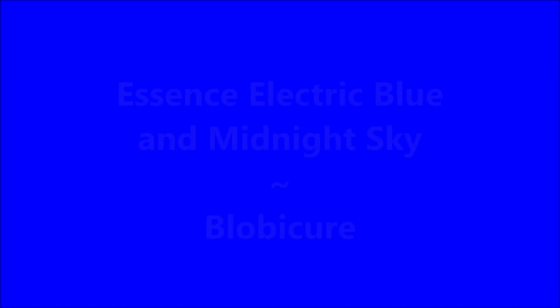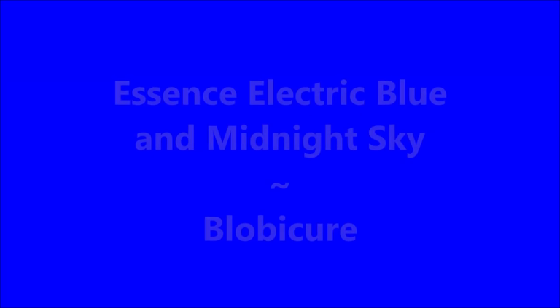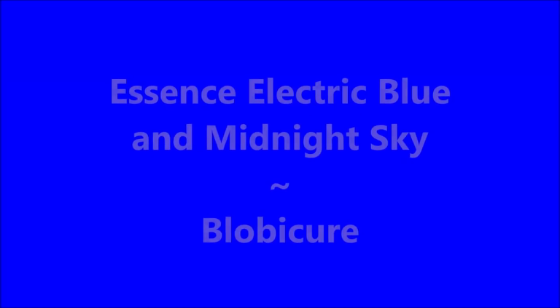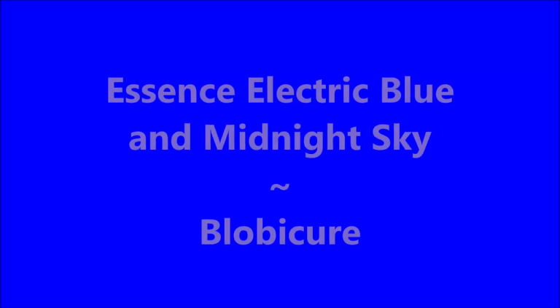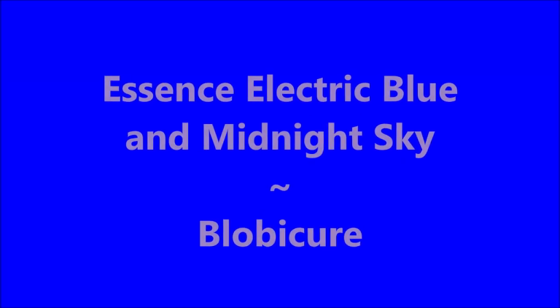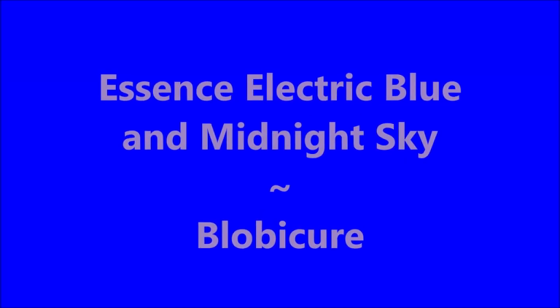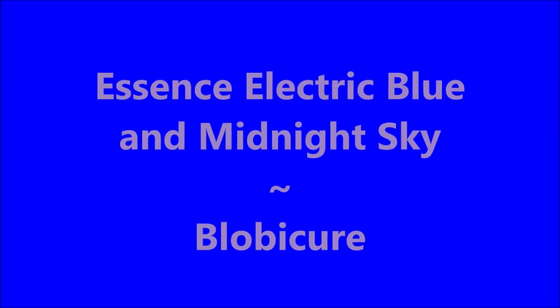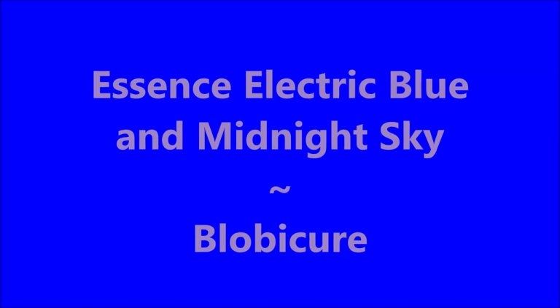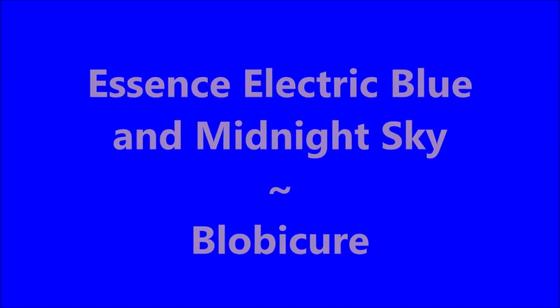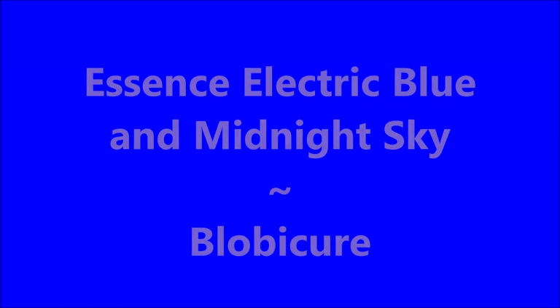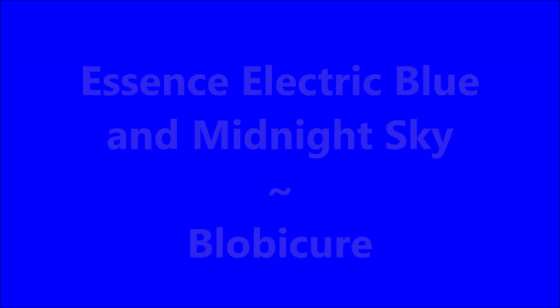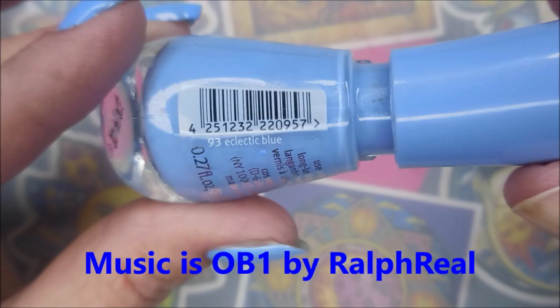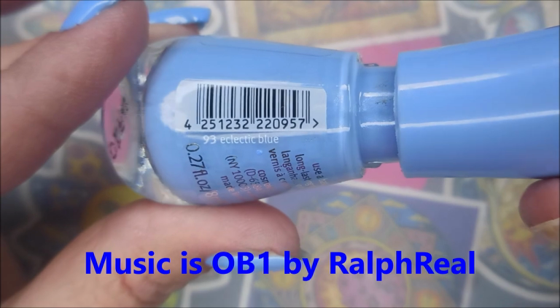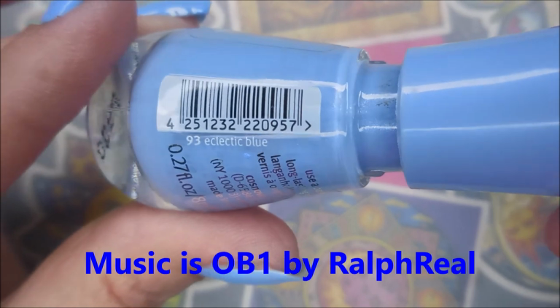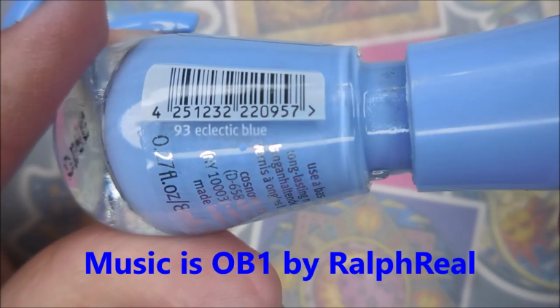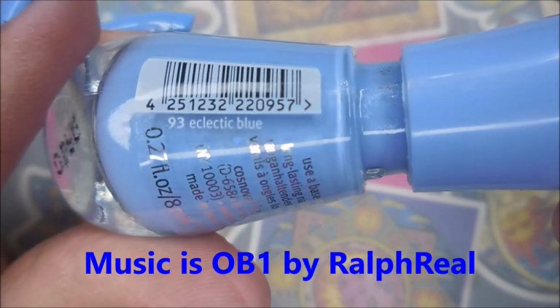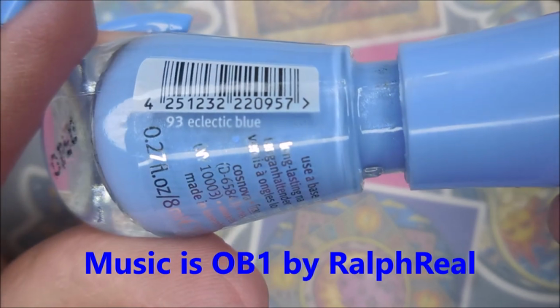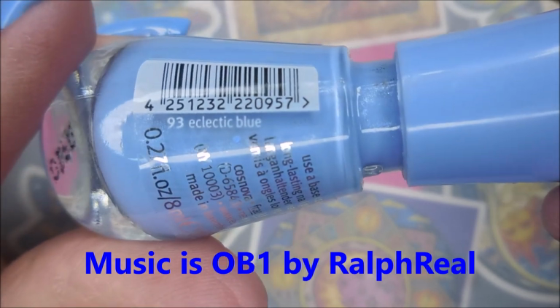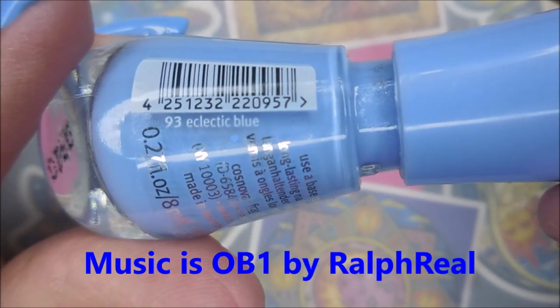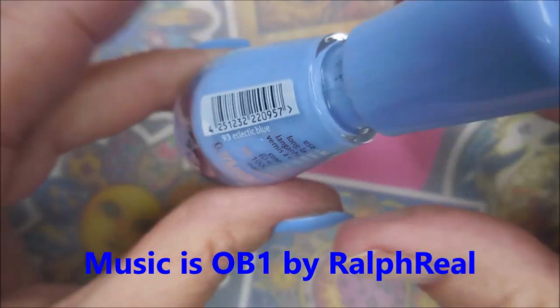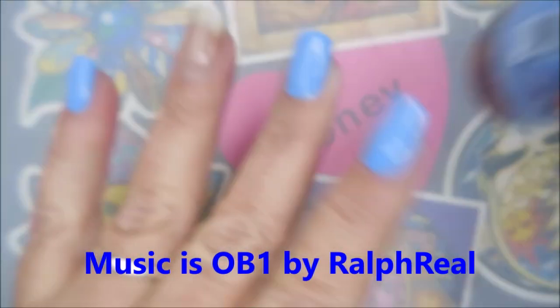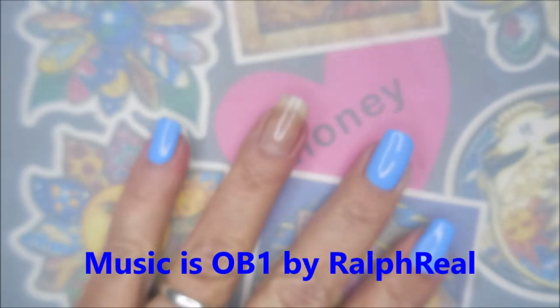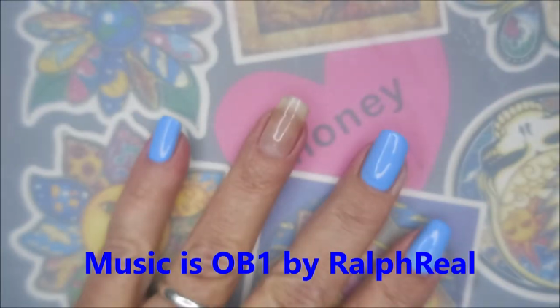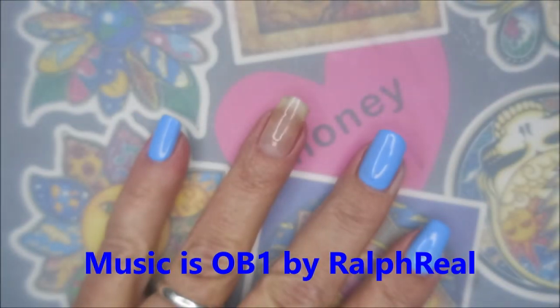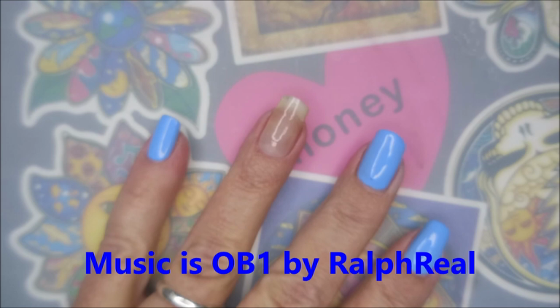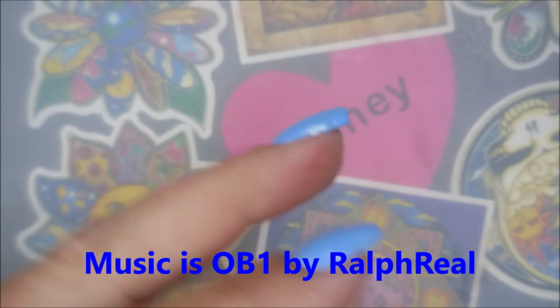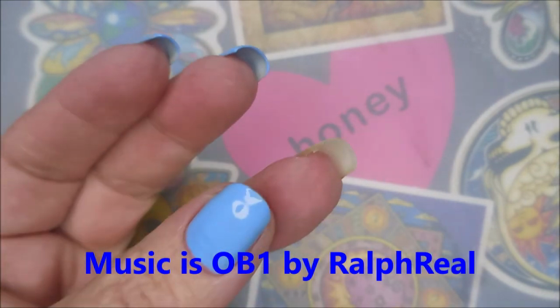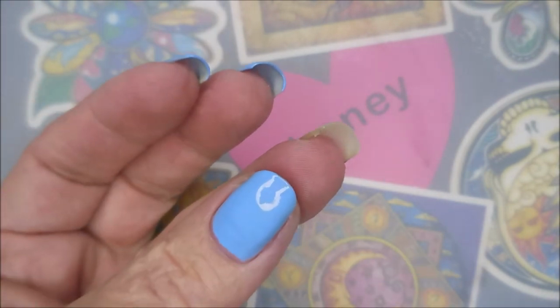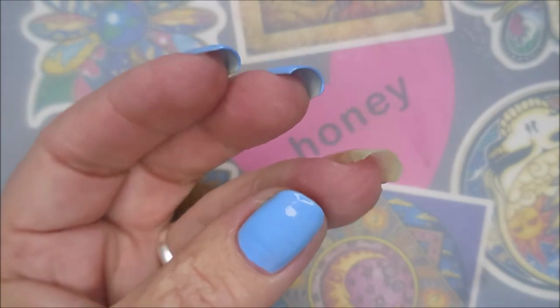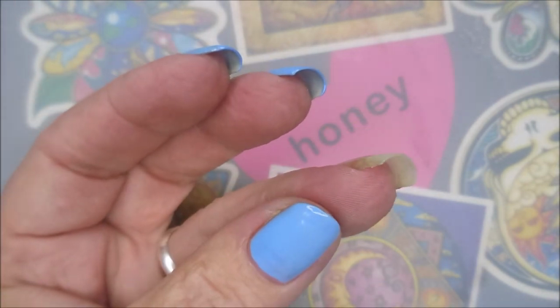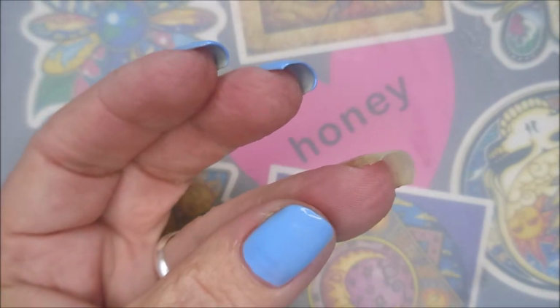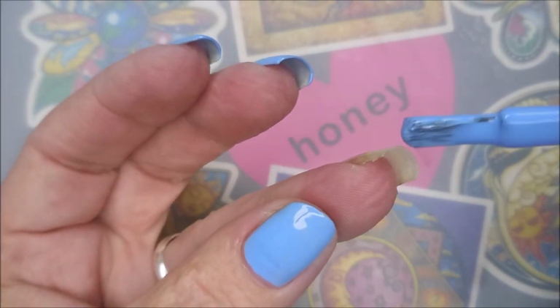Hello, welcome to my channel! Today I've got Essence Electric Blue and Midnight Sky, and I'm going to do a blob-a-cure. This is the Electric Blue — I'm going to use it as my base color.